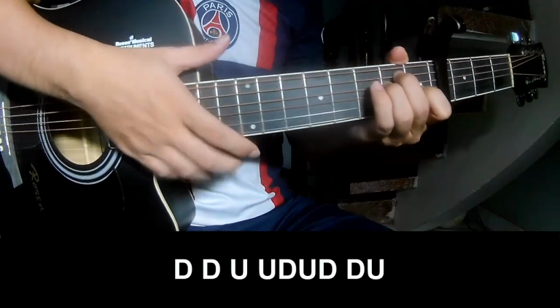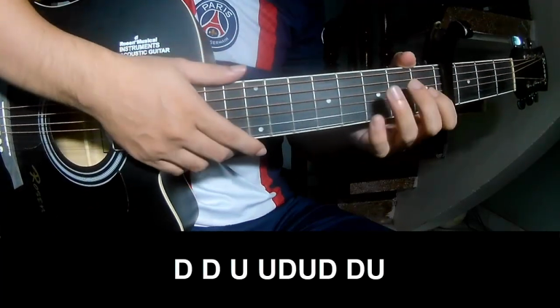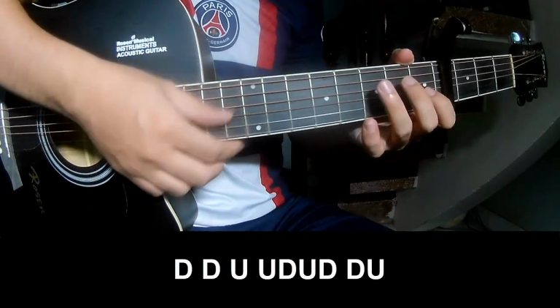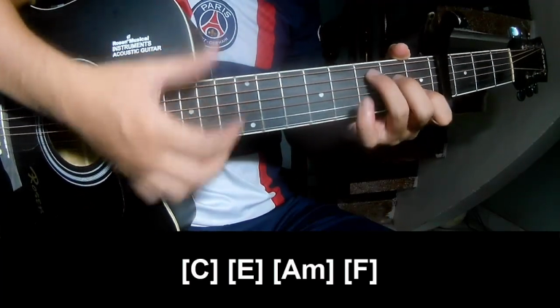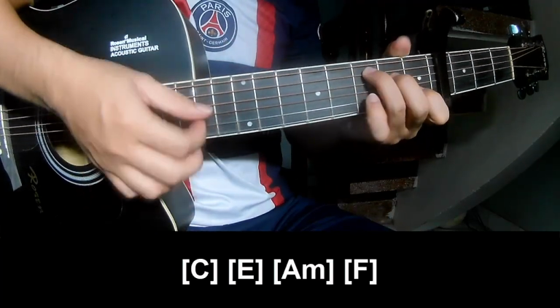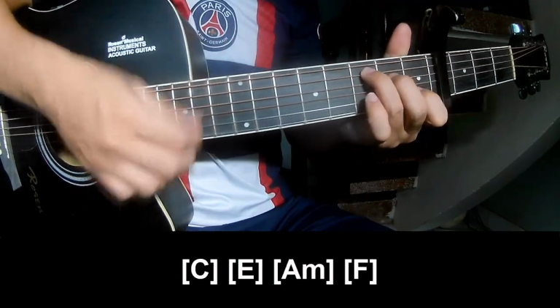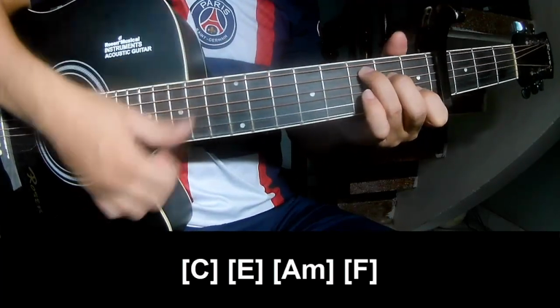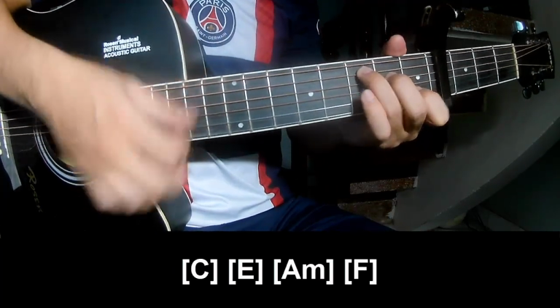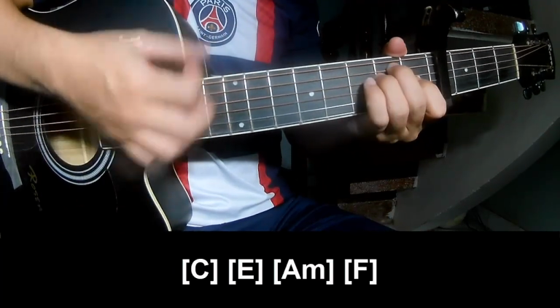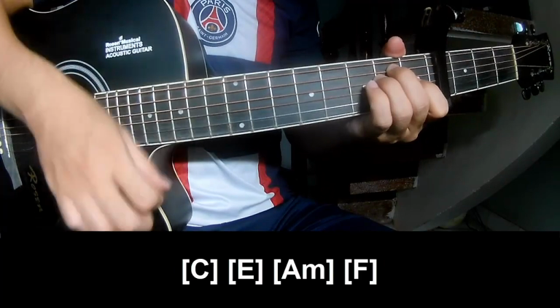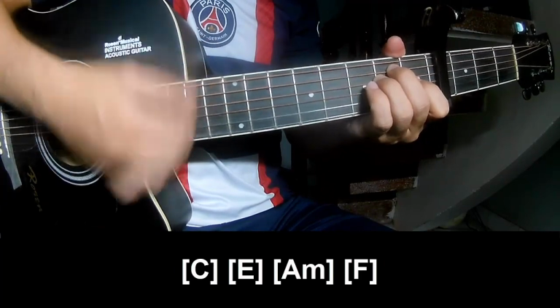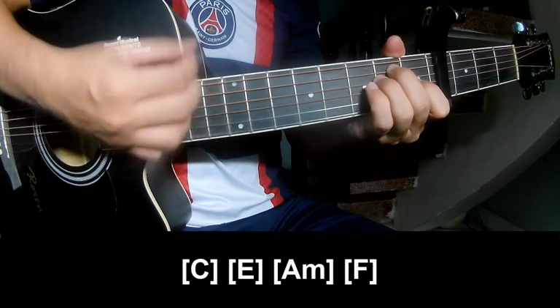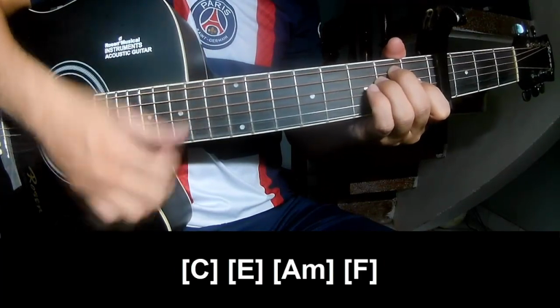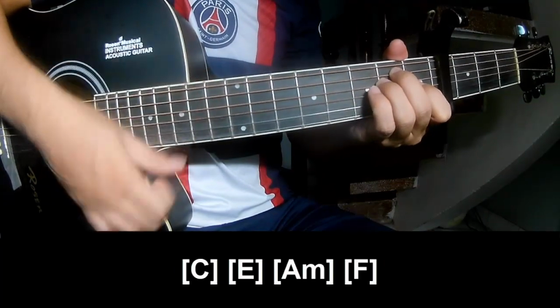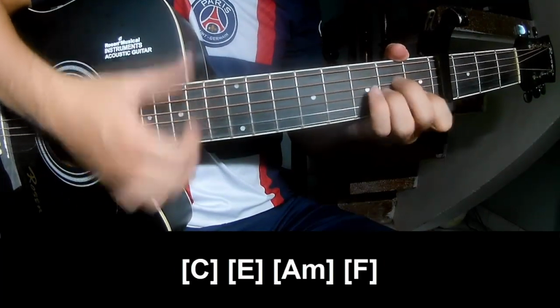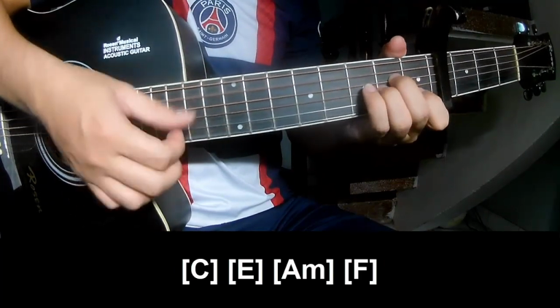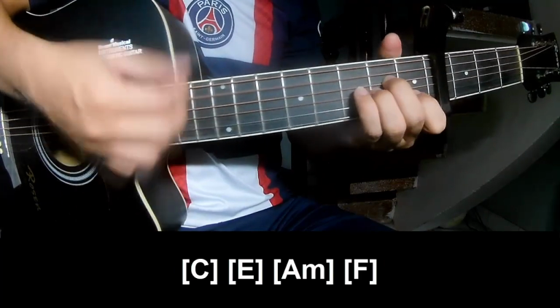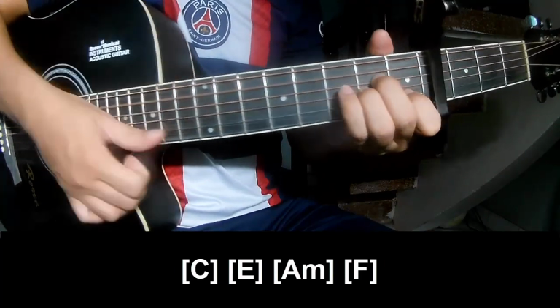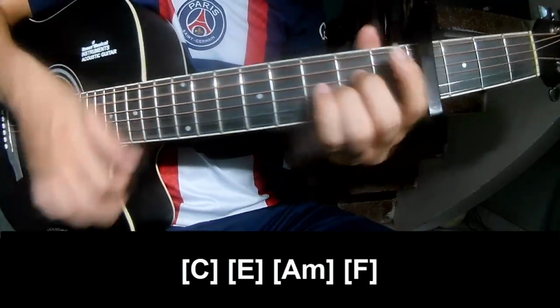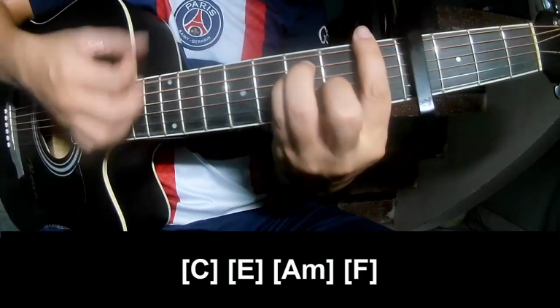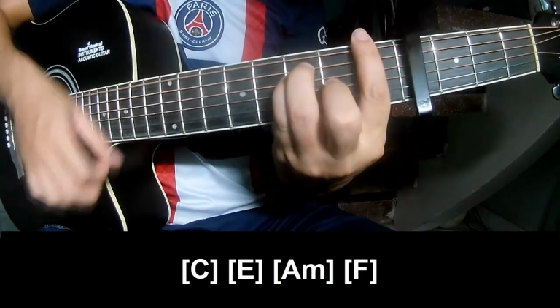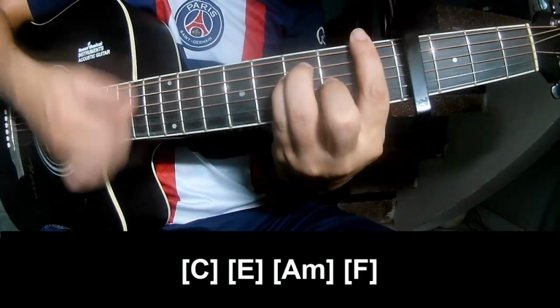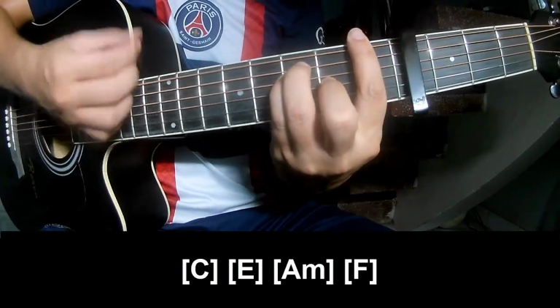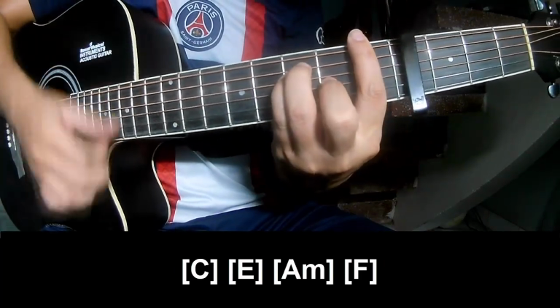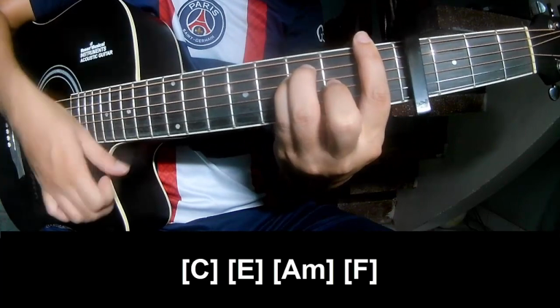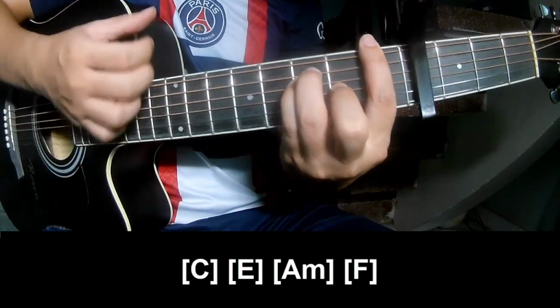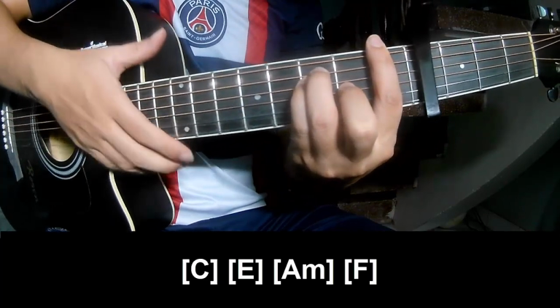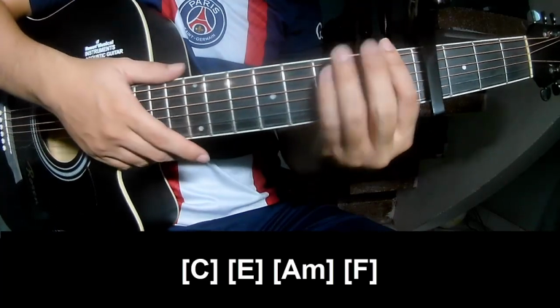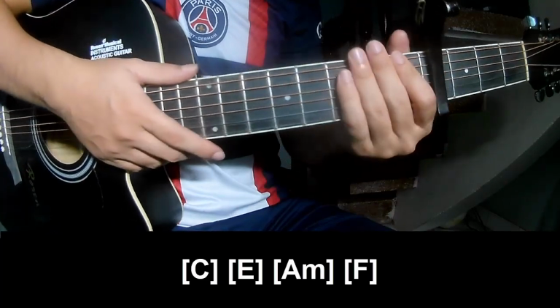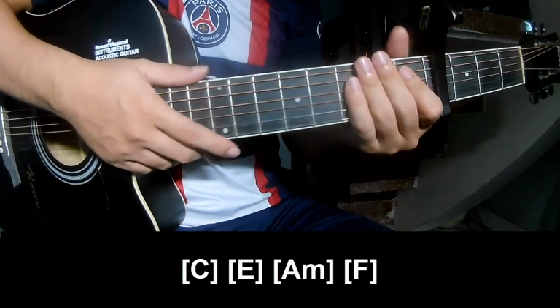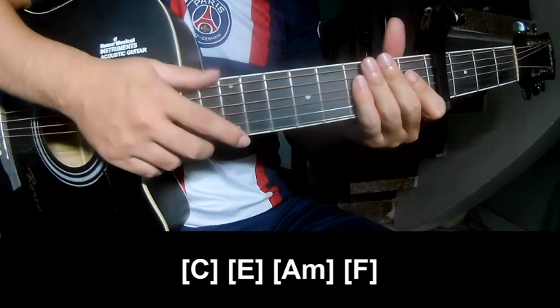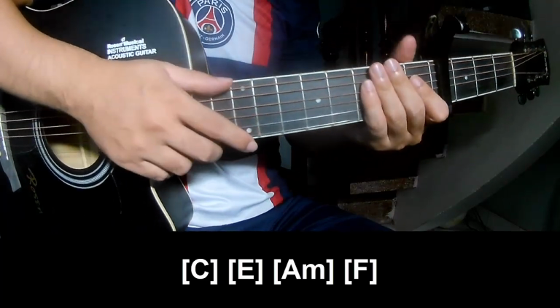And strum along: C, E, Am, and F. And the rest of the instrument is the same way for the rest.